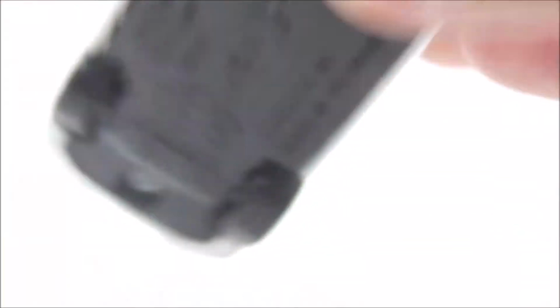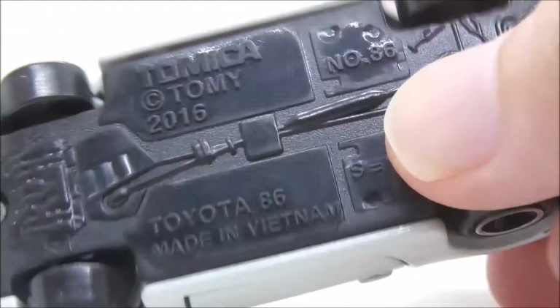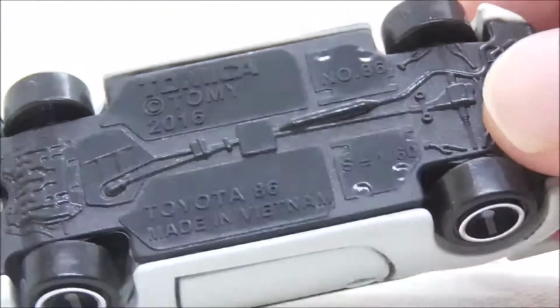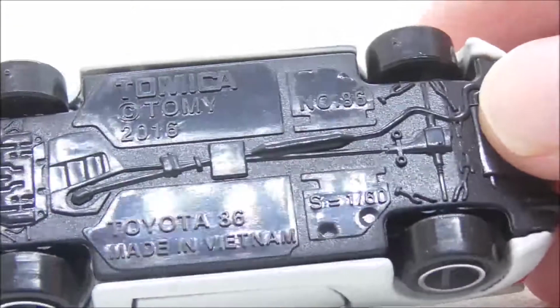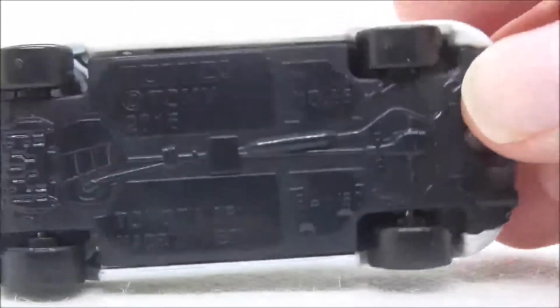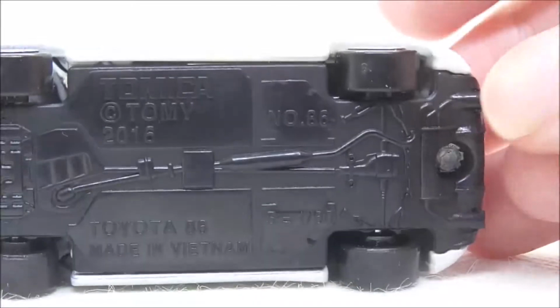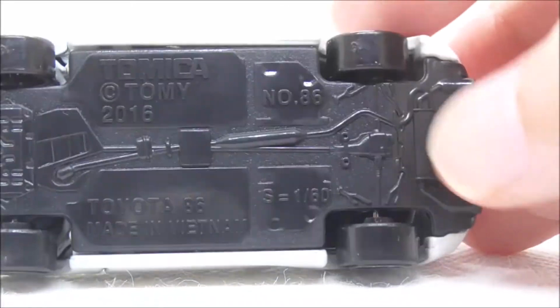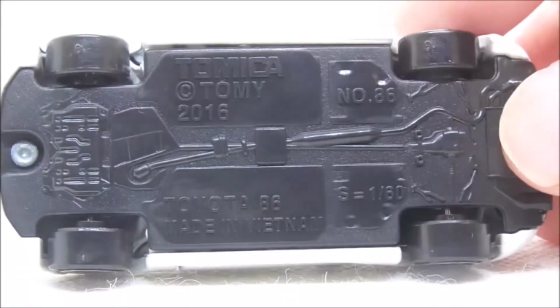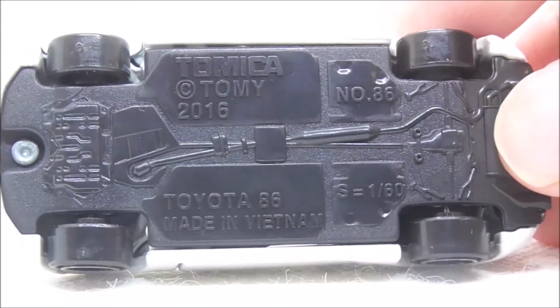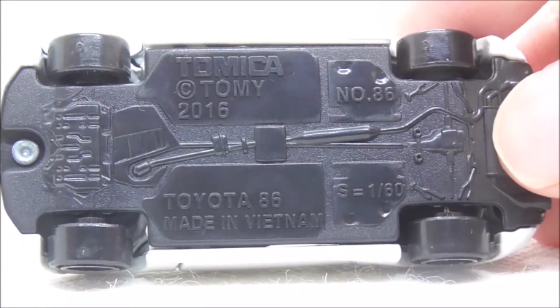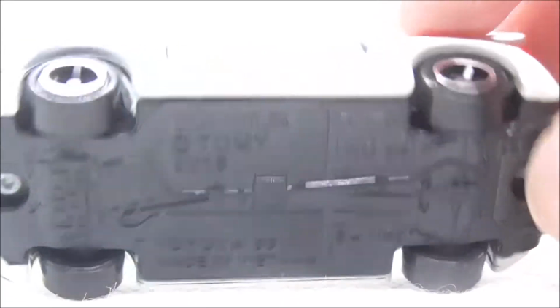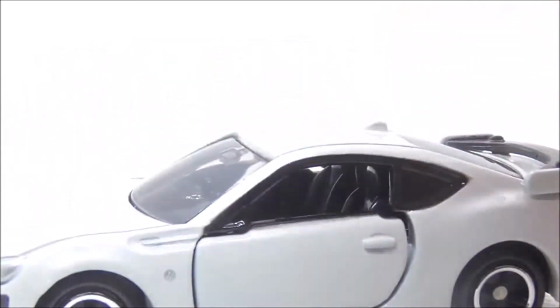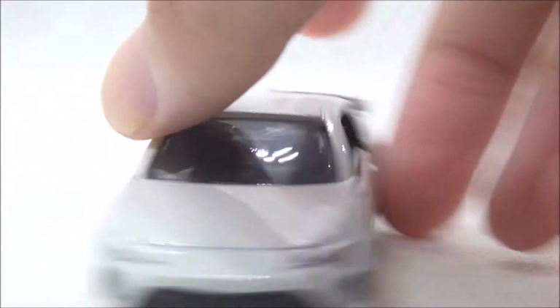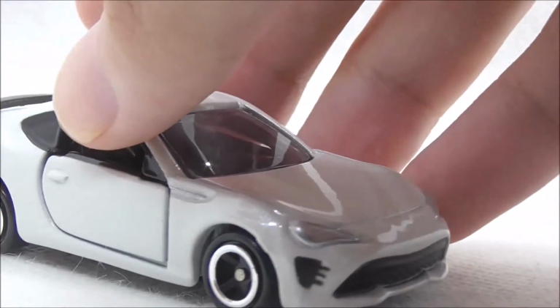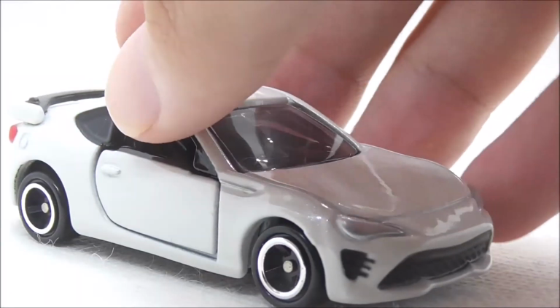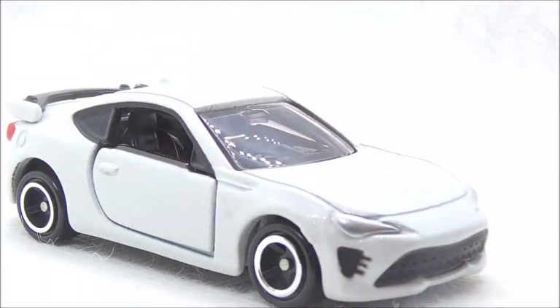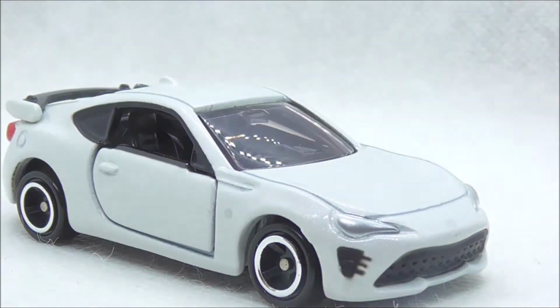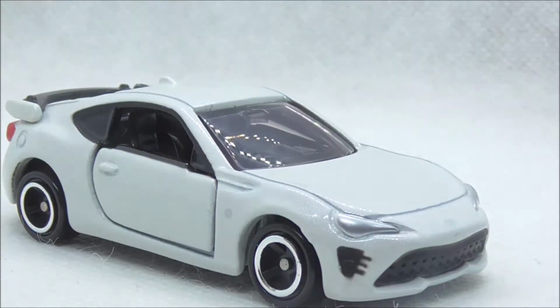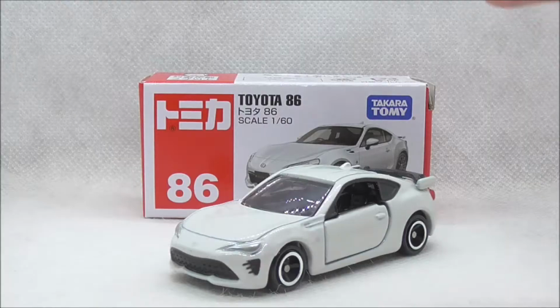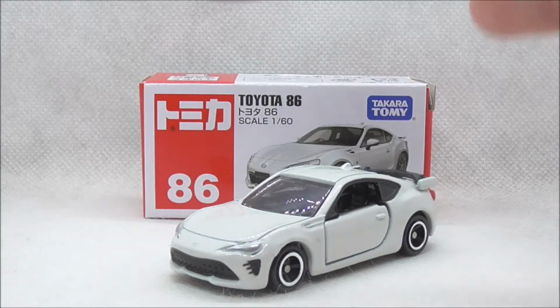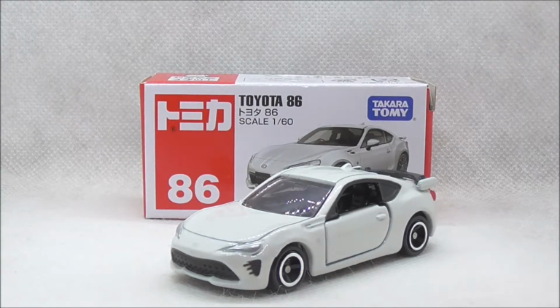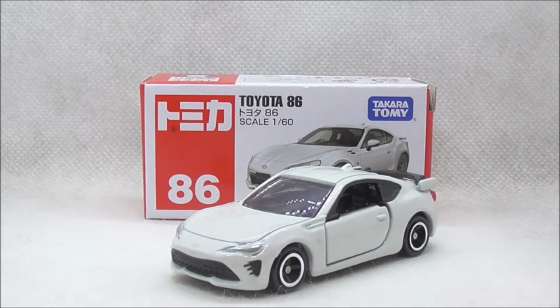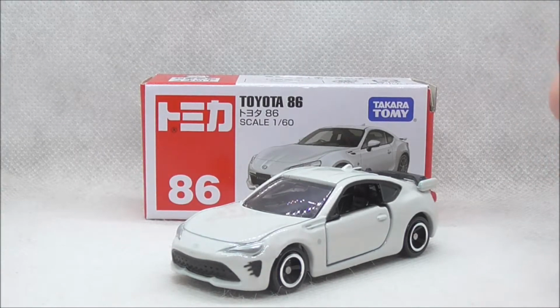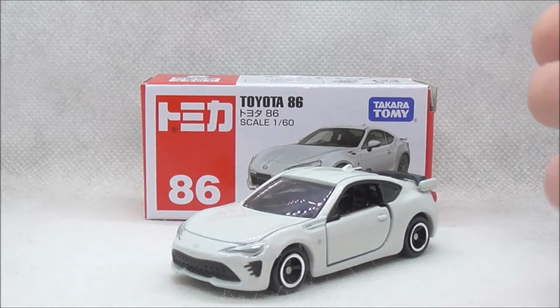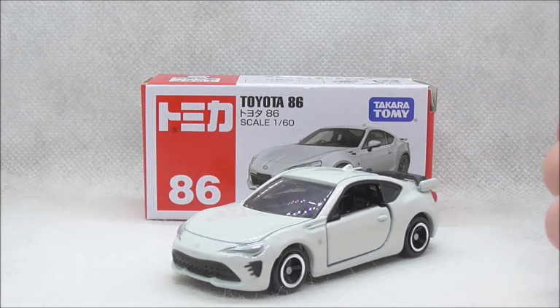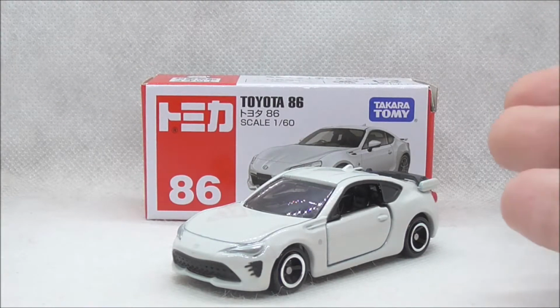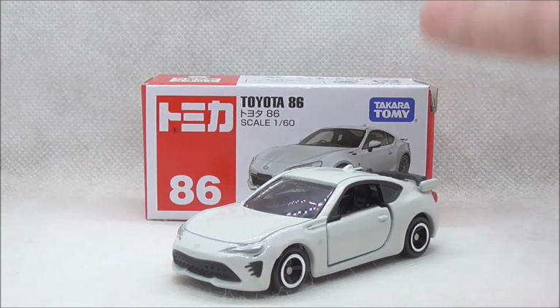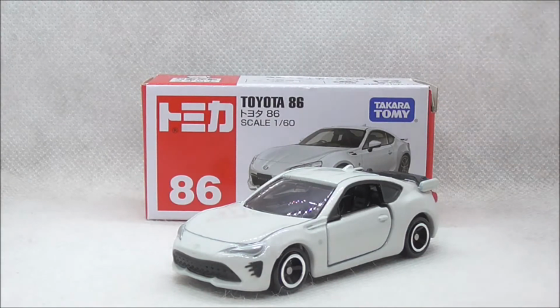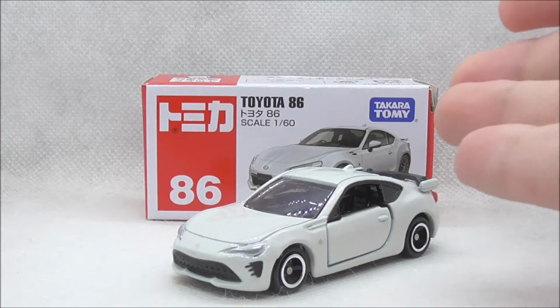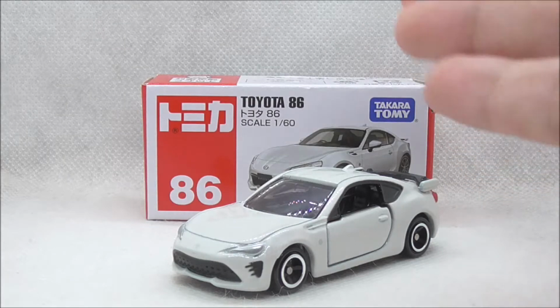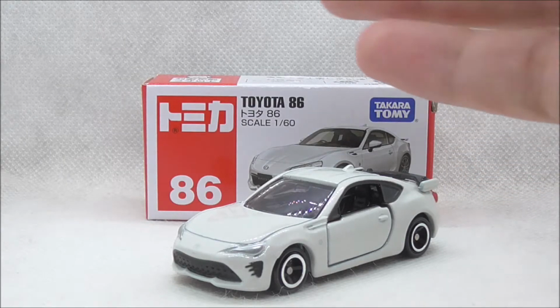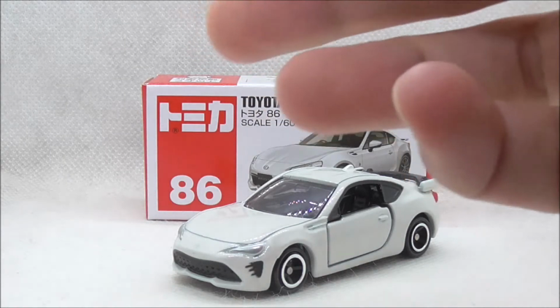This is the bottom of the car. But aside from that, that's pretty much it for the Toyota 86. So overall conclusion — I think it looks great. I like the detailing on this car.